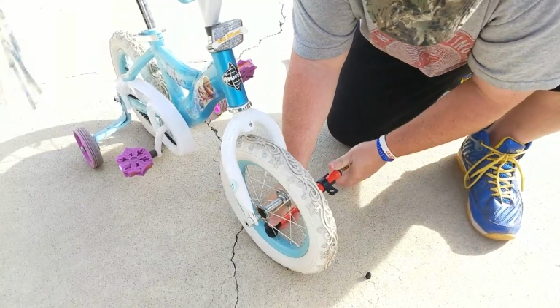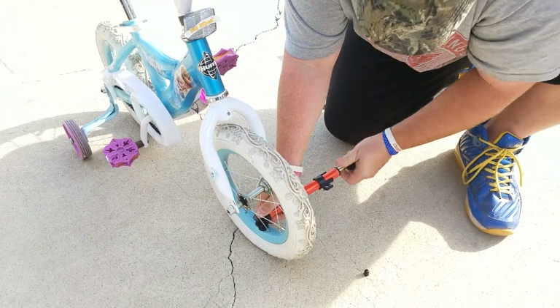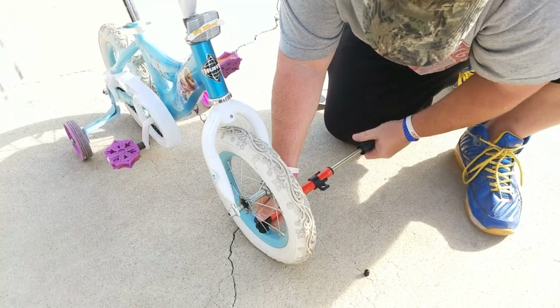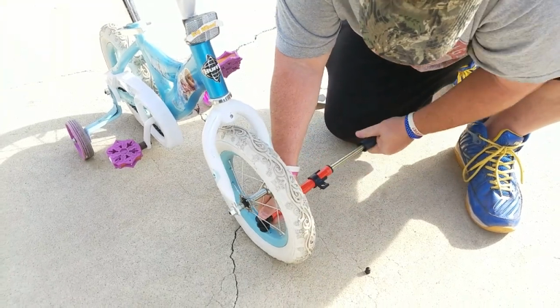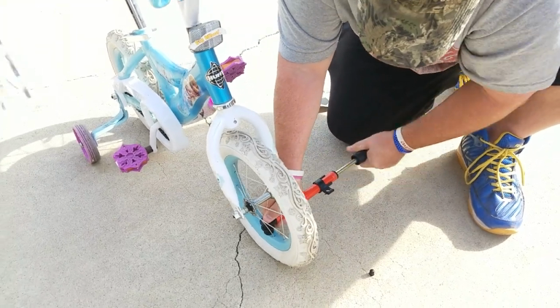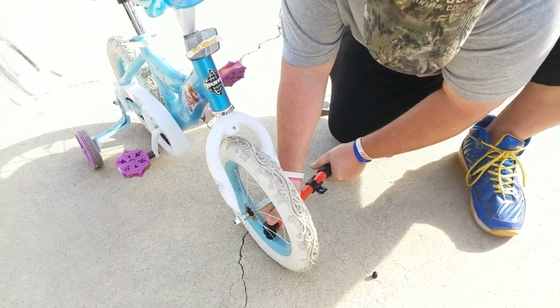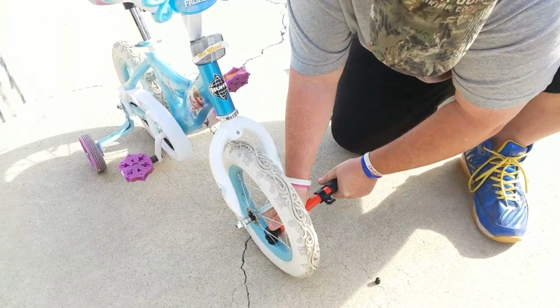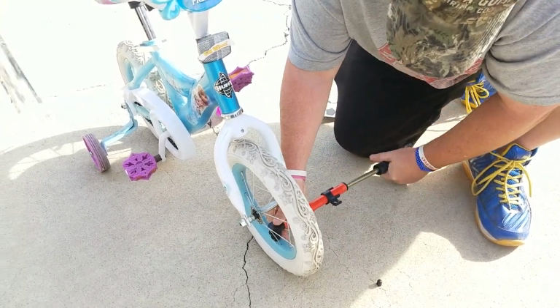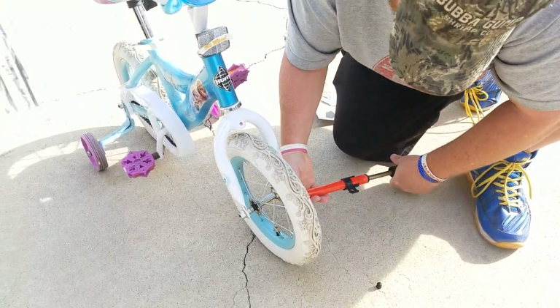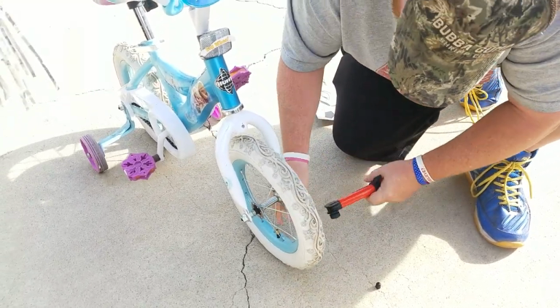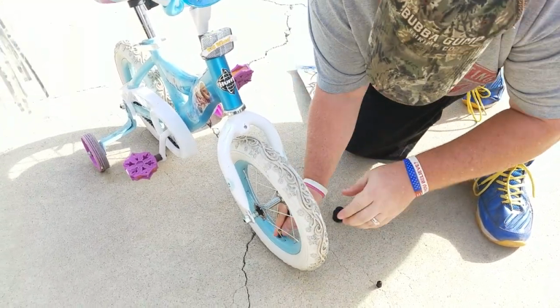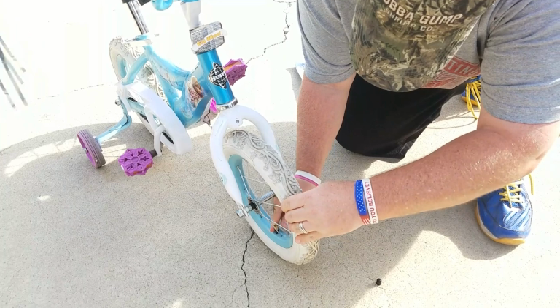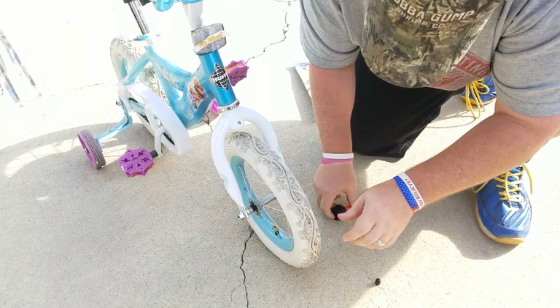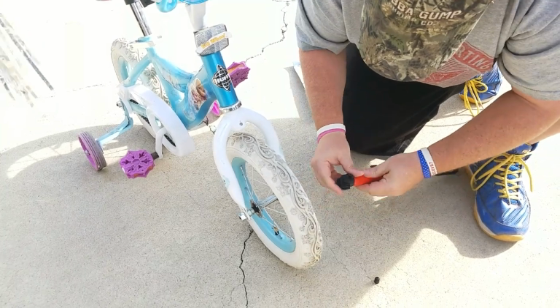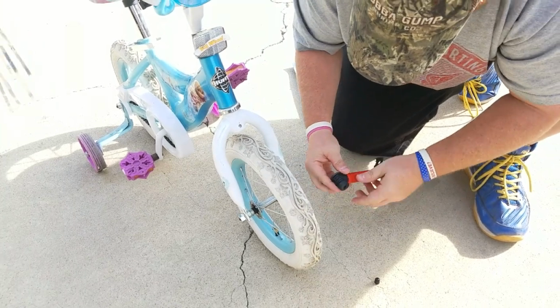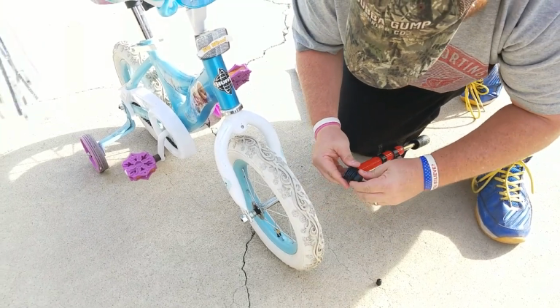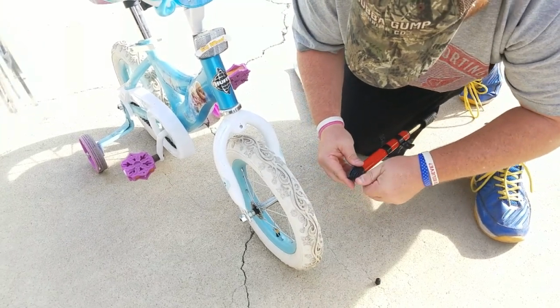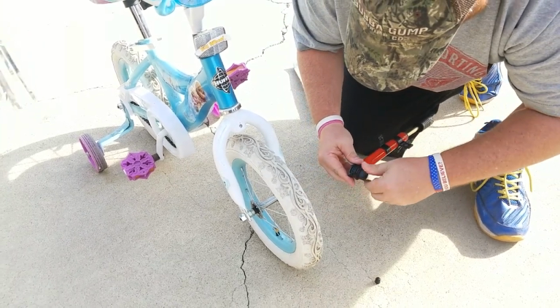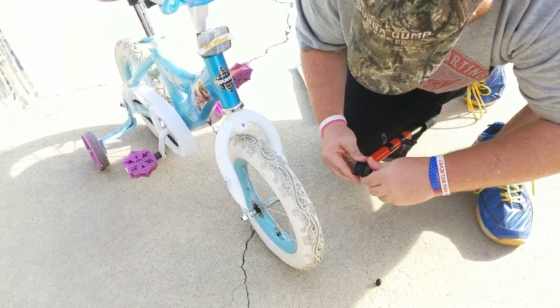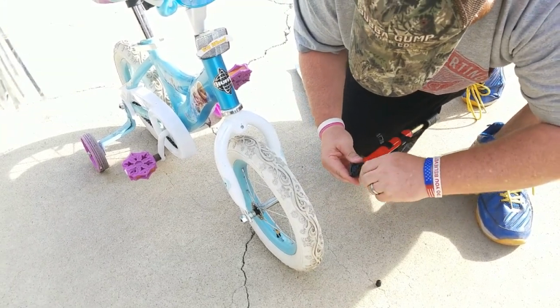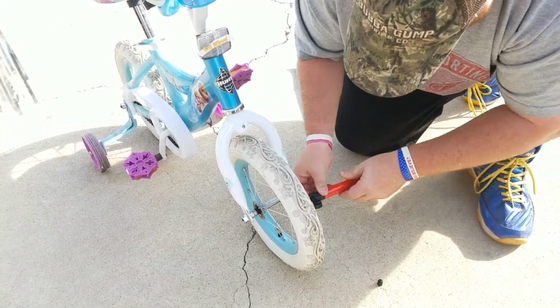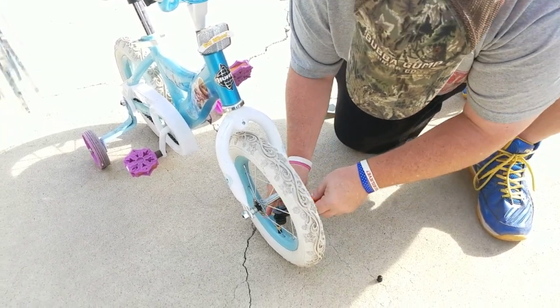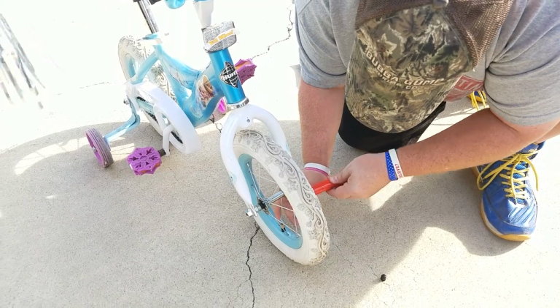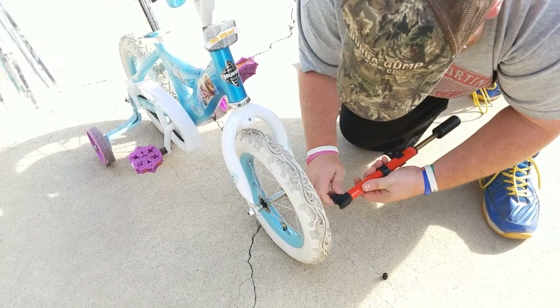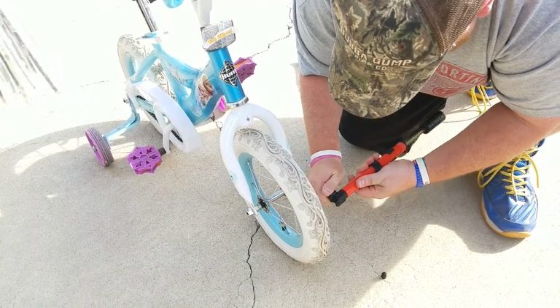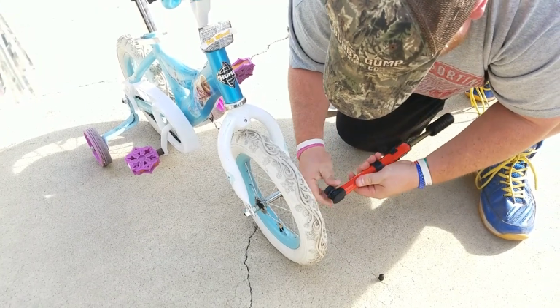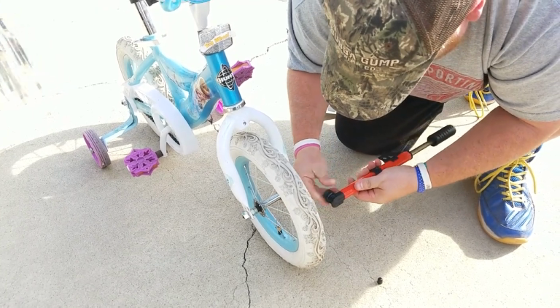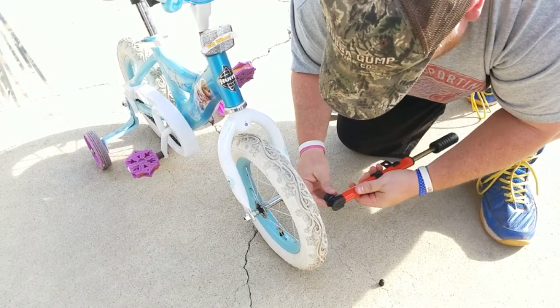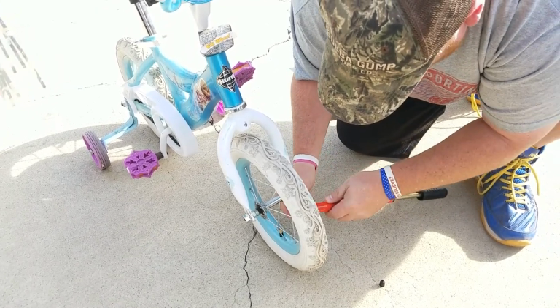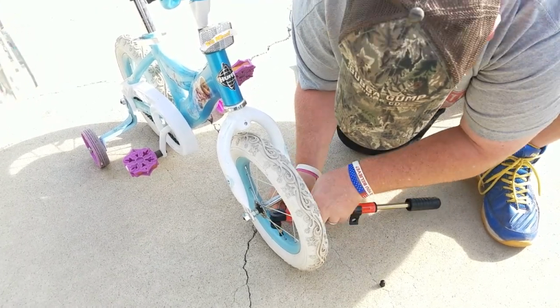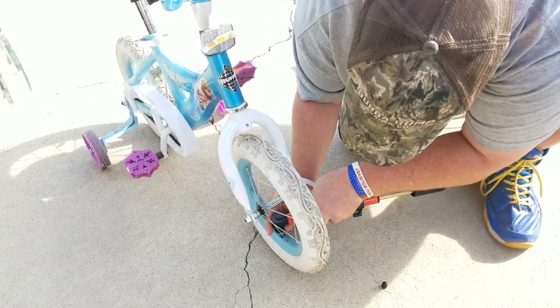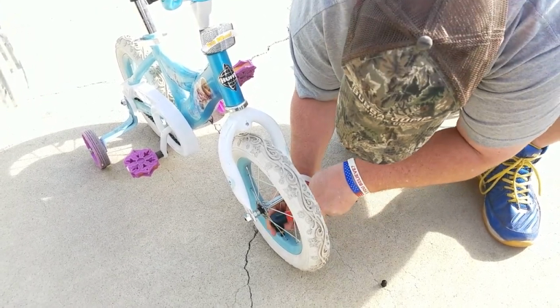I don't know guys, you know how those things are. We got this at the 99 cents store, but we shall see. It's taking a little longer than it should, but we're going our way through and we'll see.